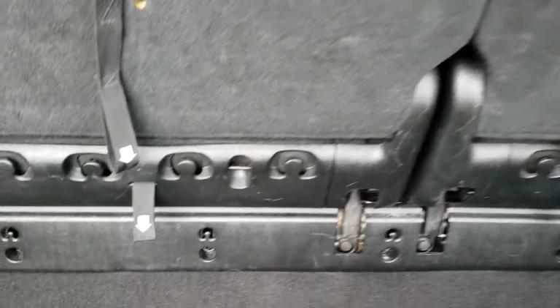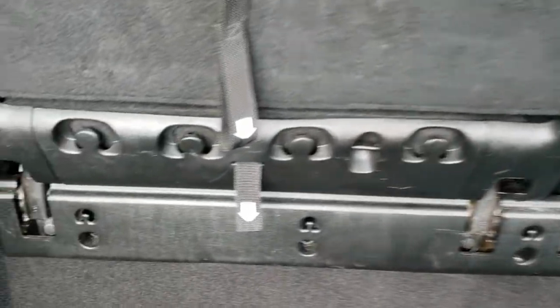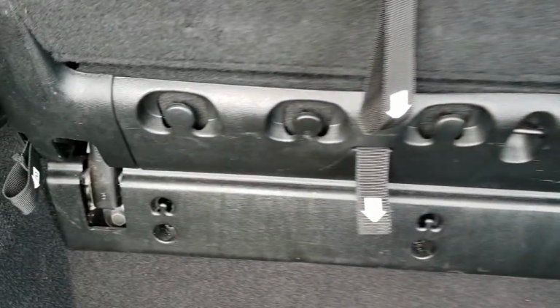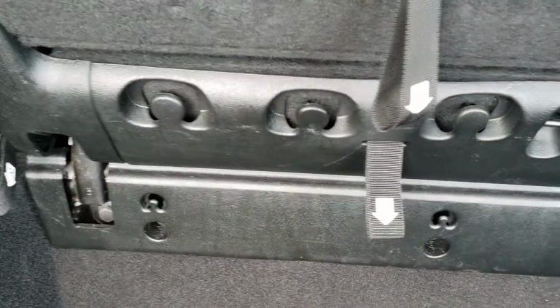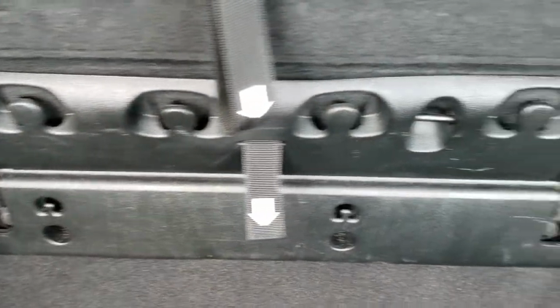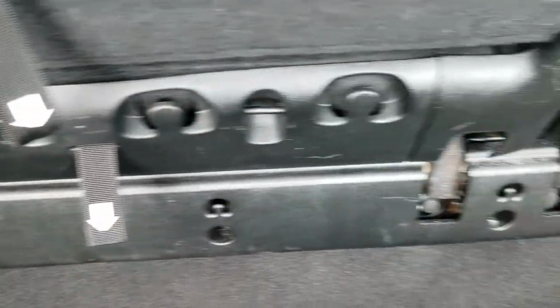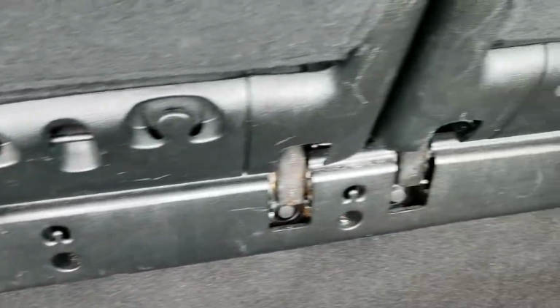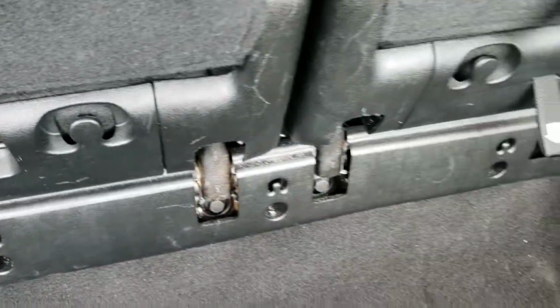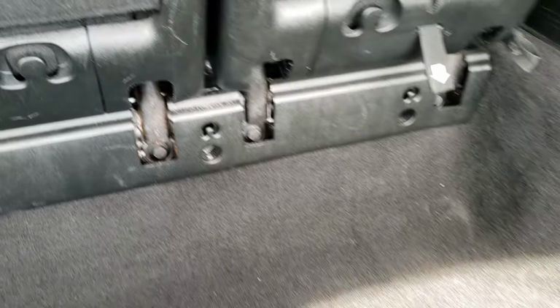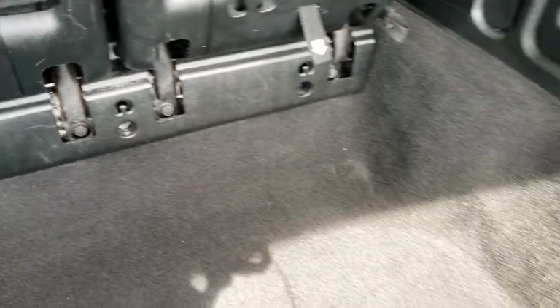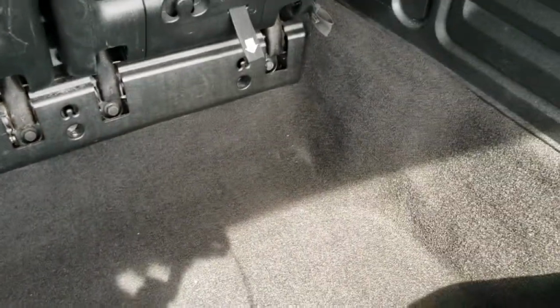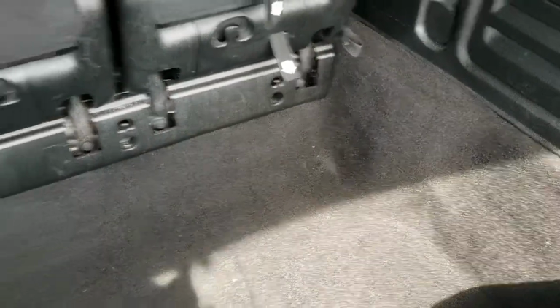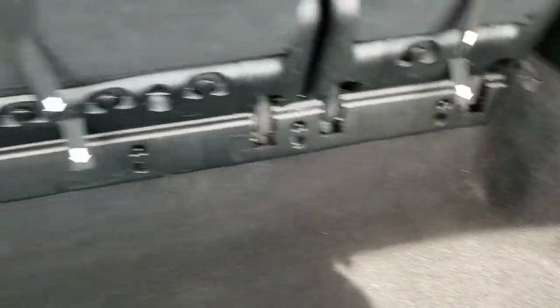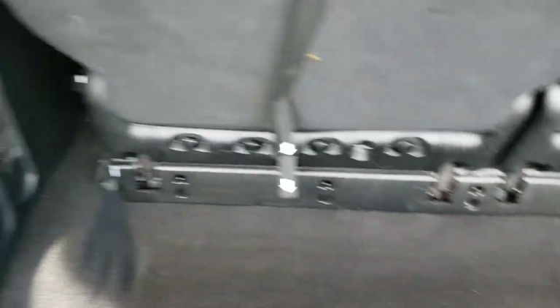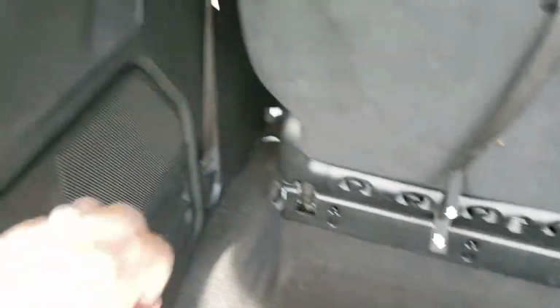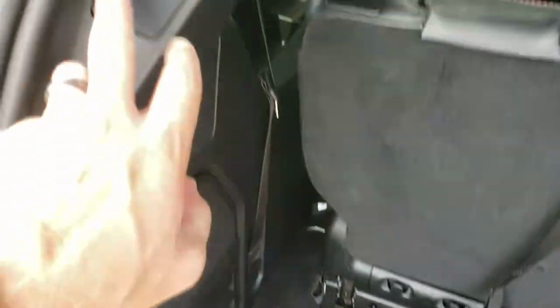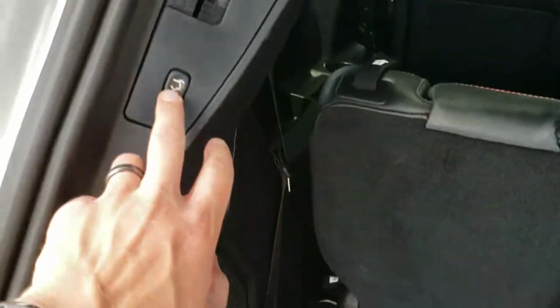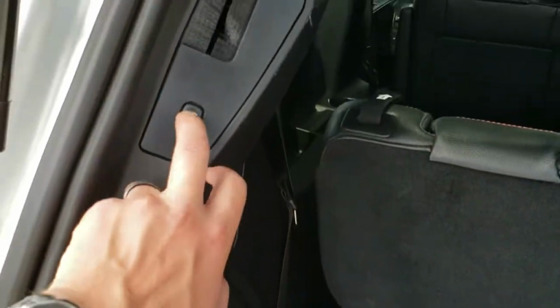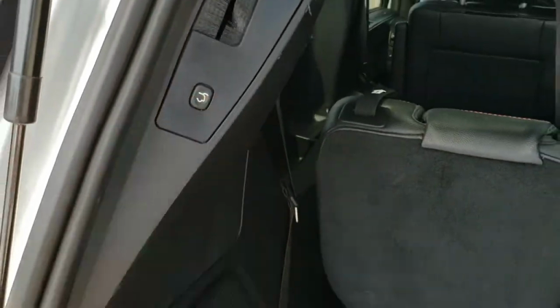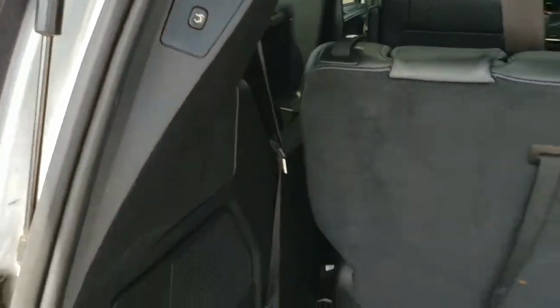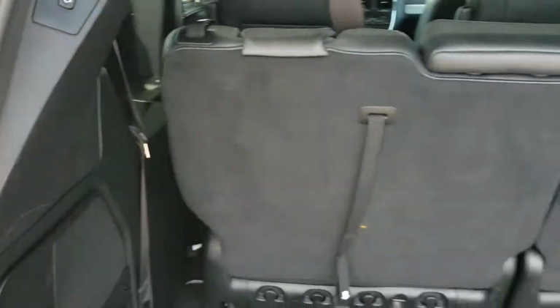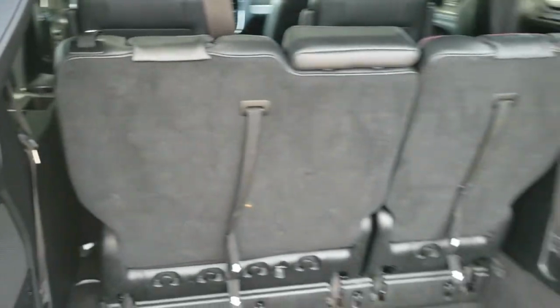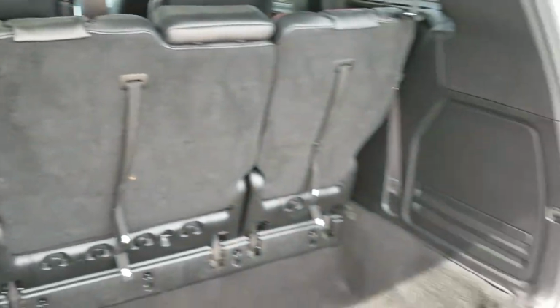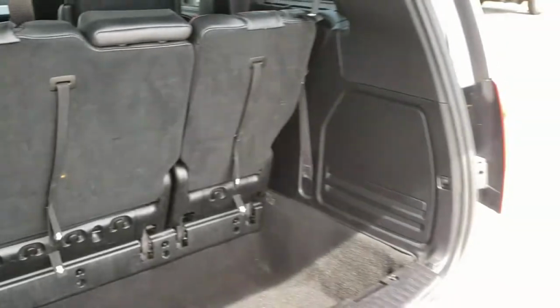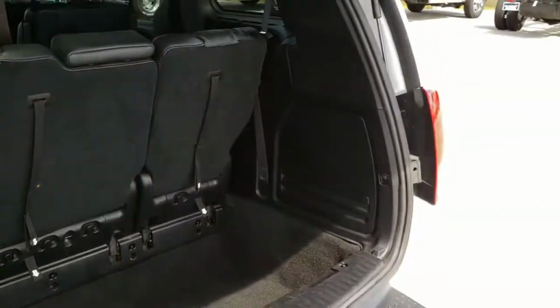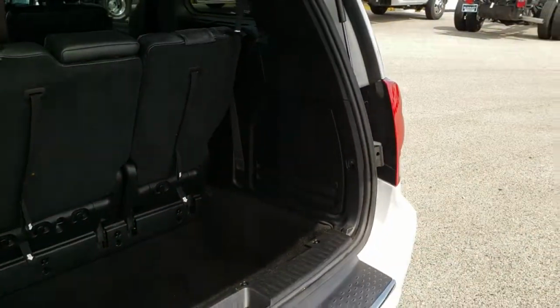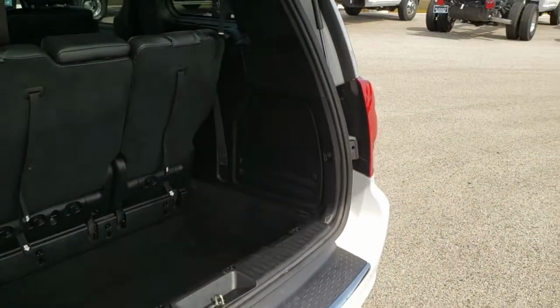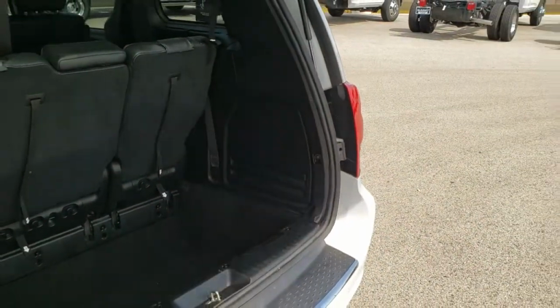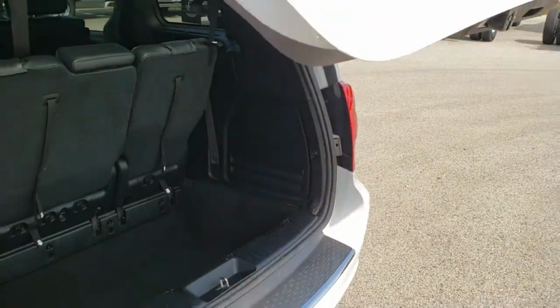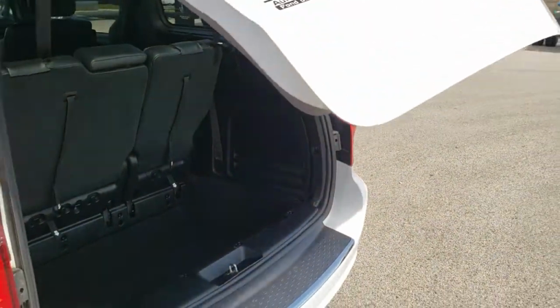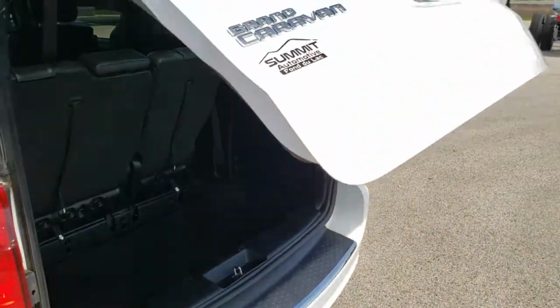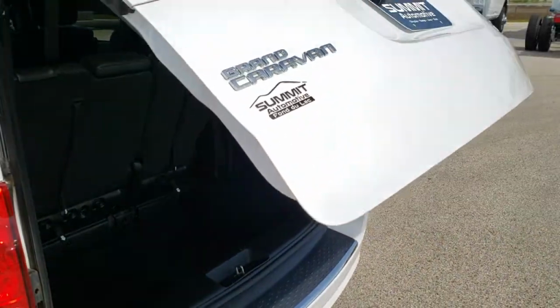You have grocery bag holders right there. And to put this gate down, you just press this button — it'll beep at you three times and then it will come on down.